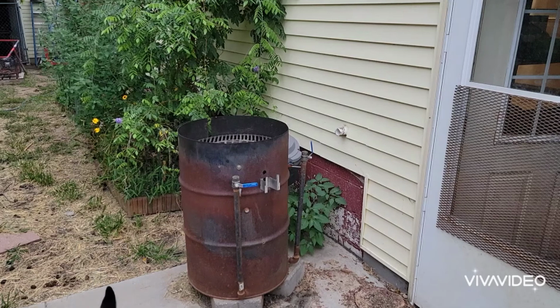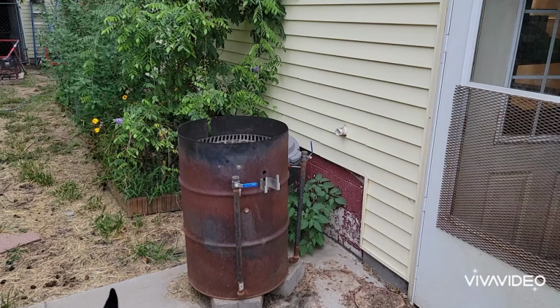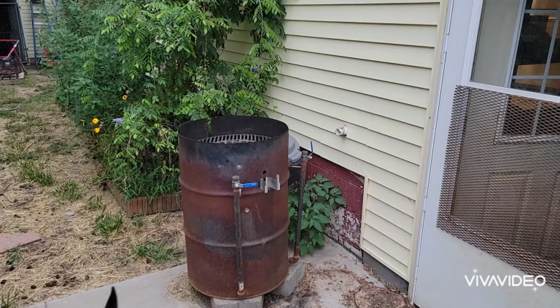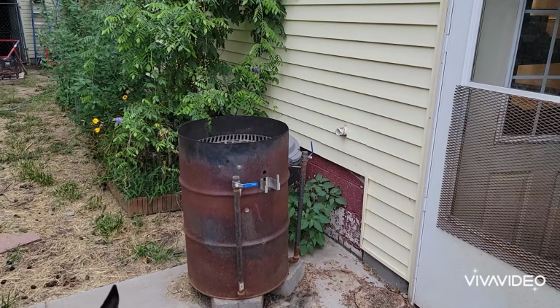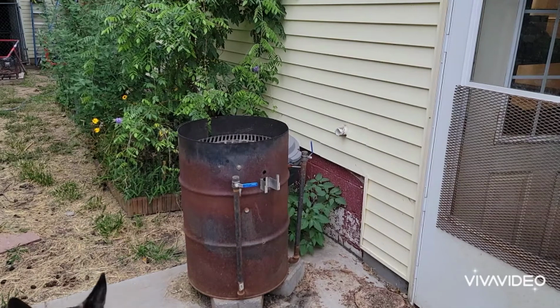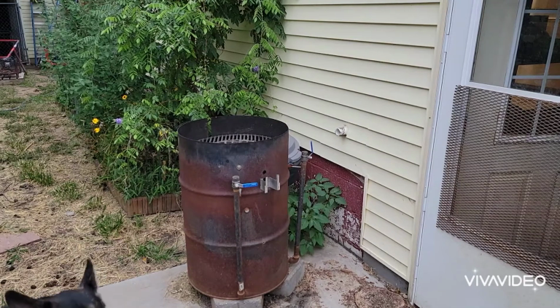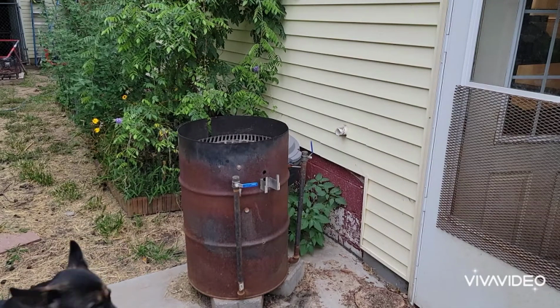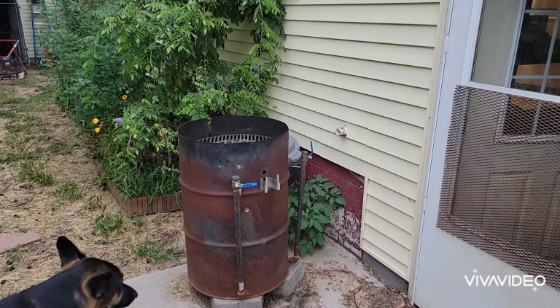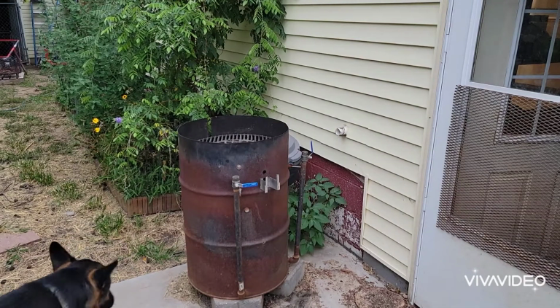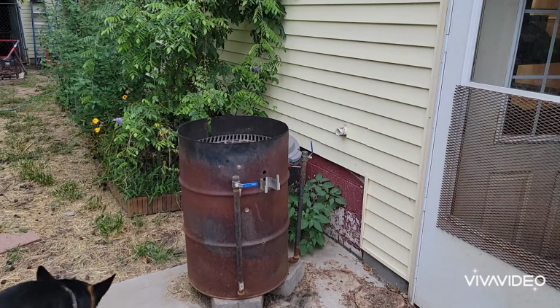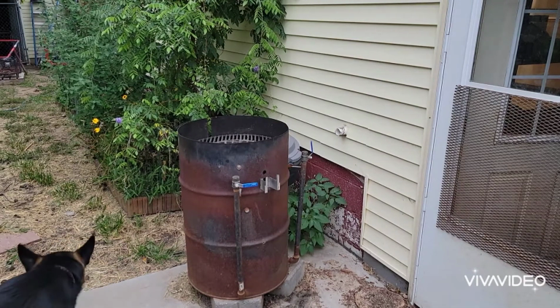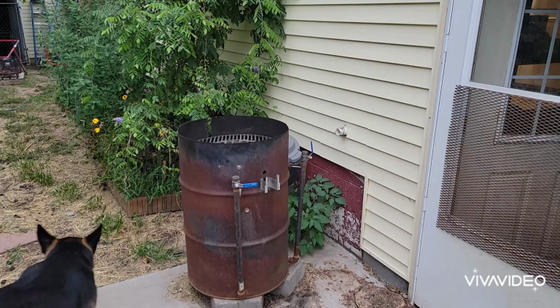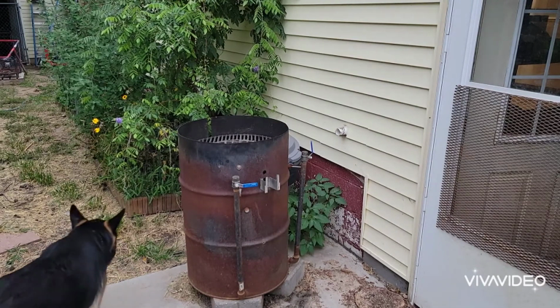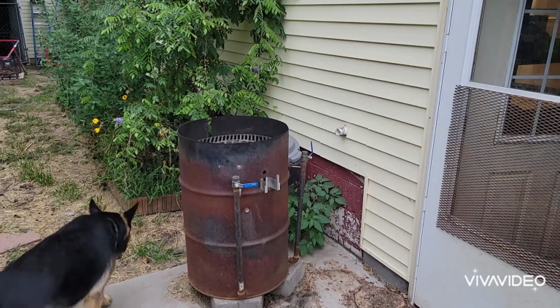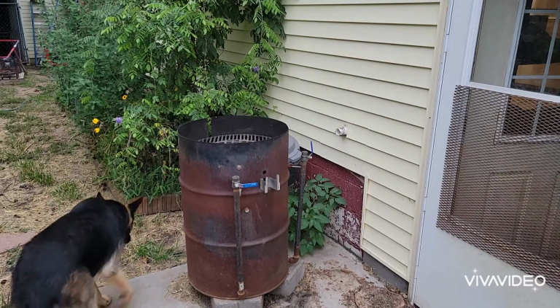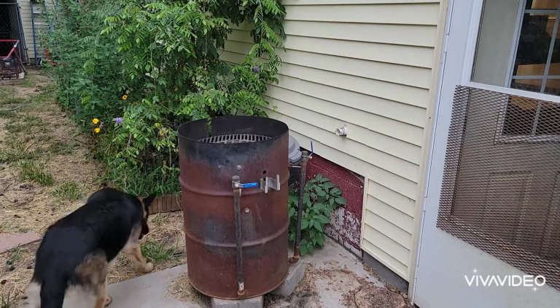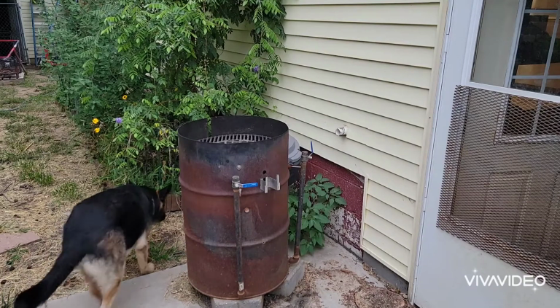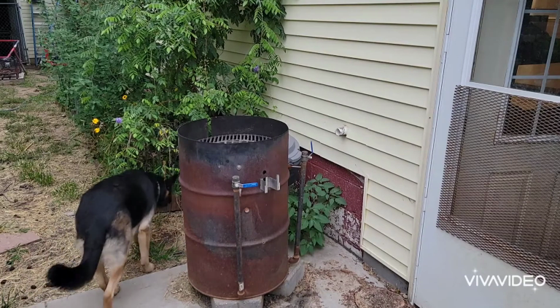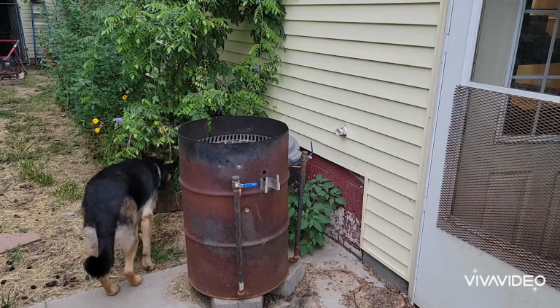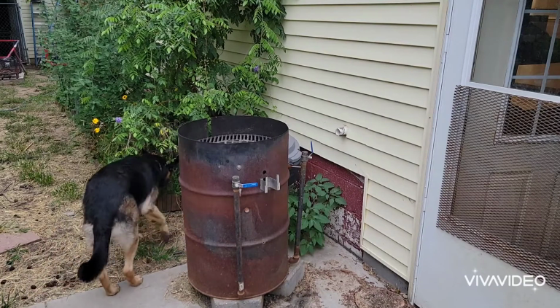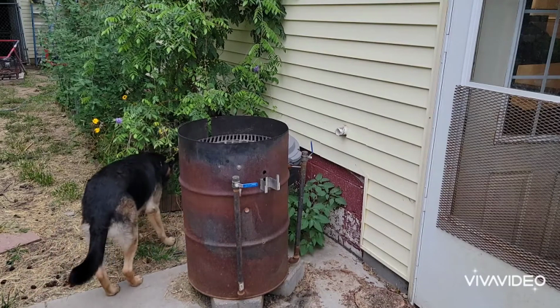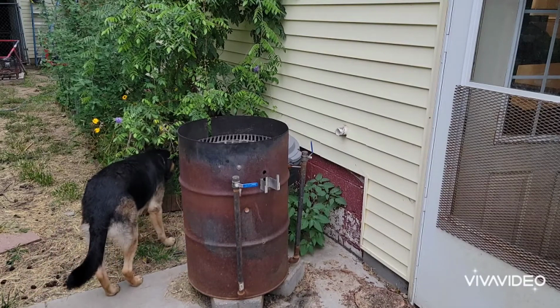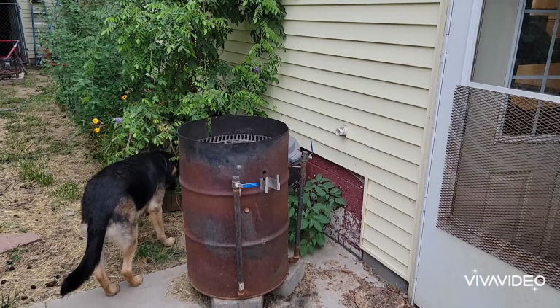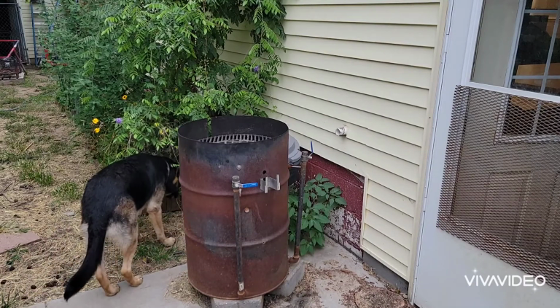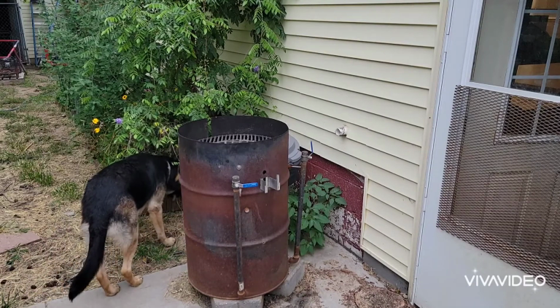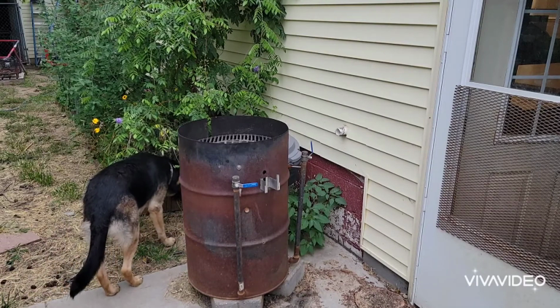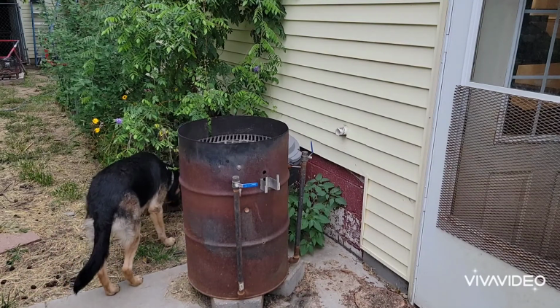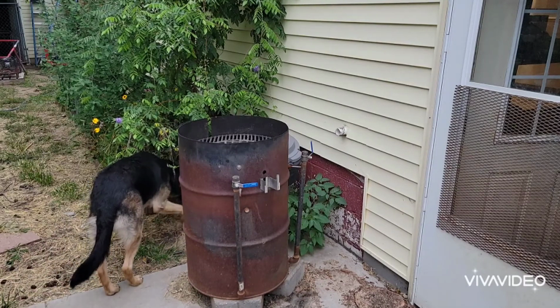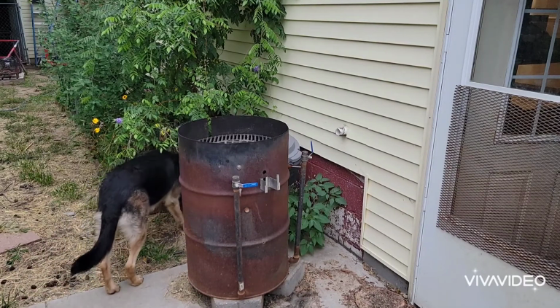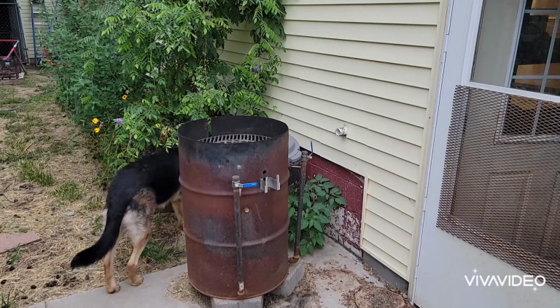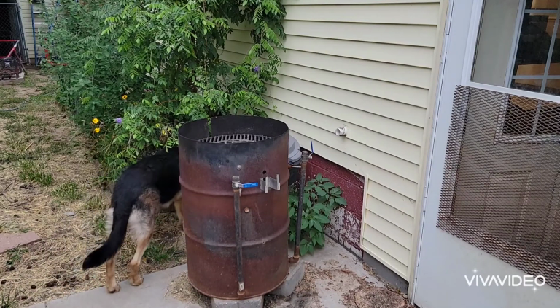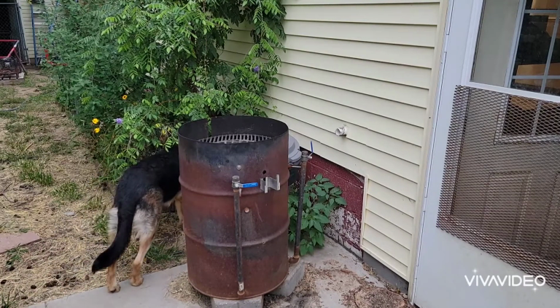Hey everybody, Ron, Four Seasons Barbecue. Welcome back to my channel again. Happy Friday.